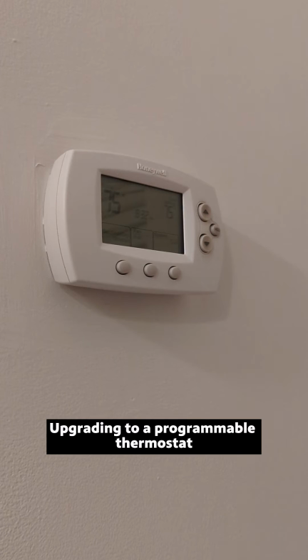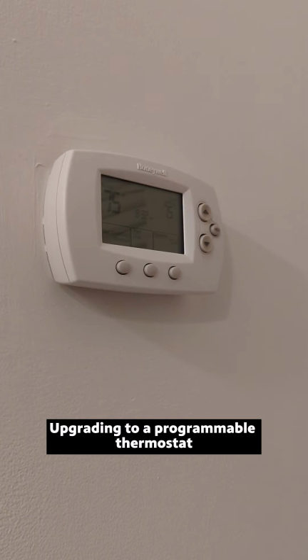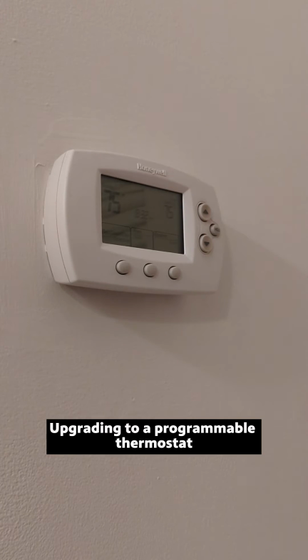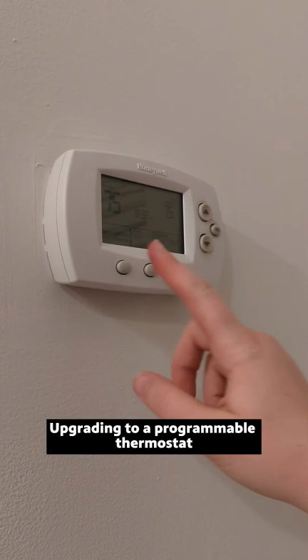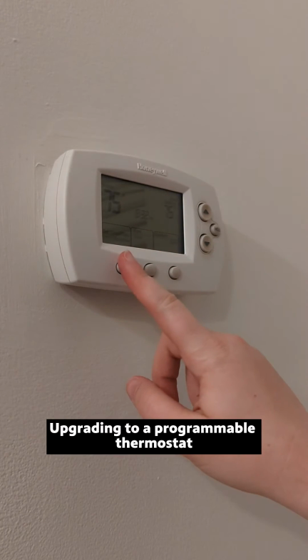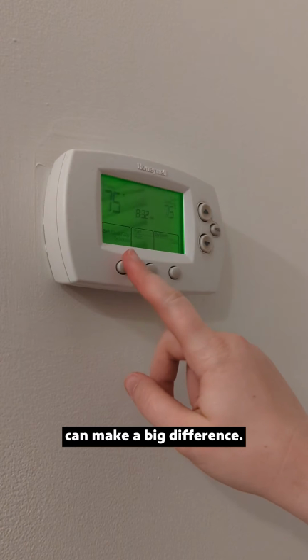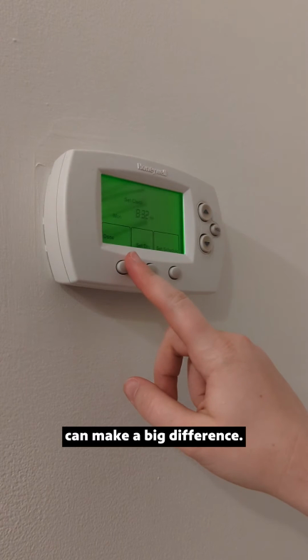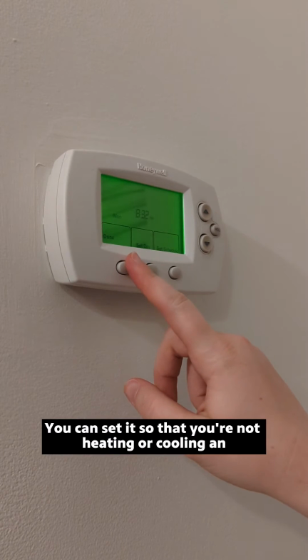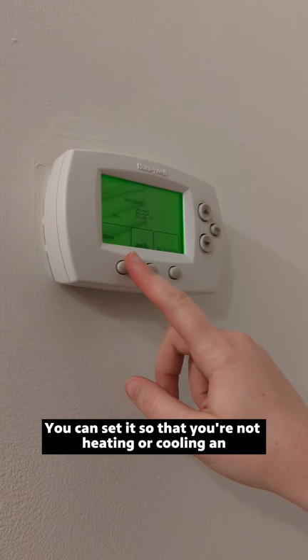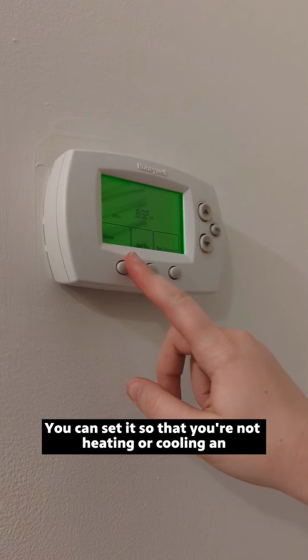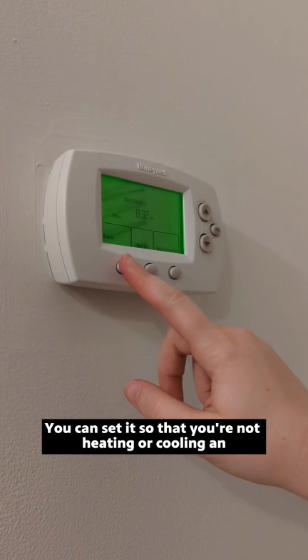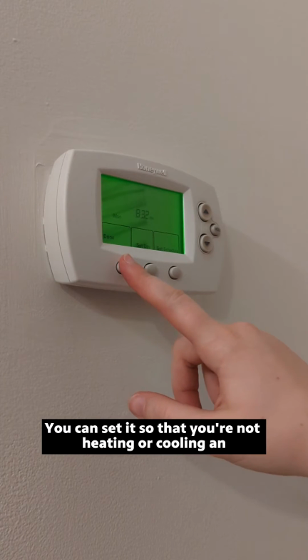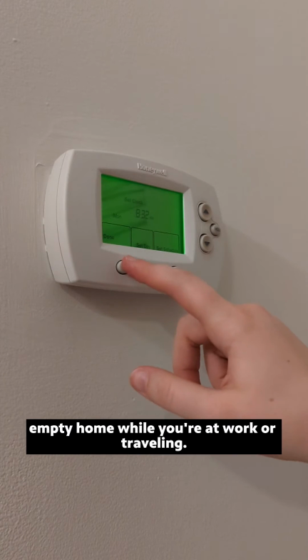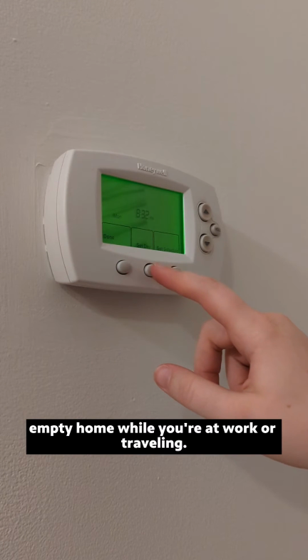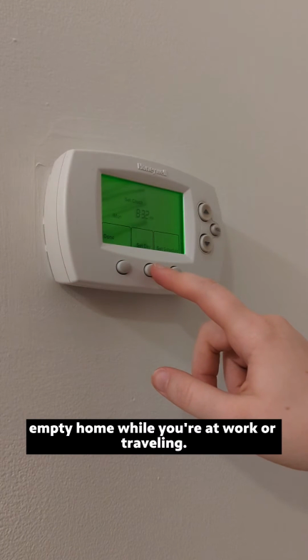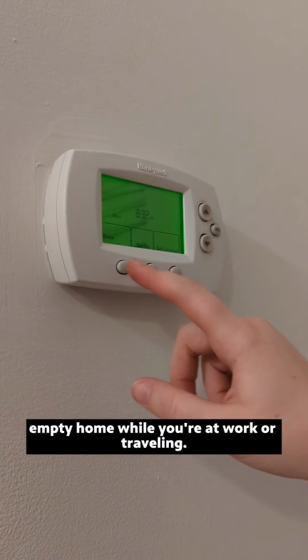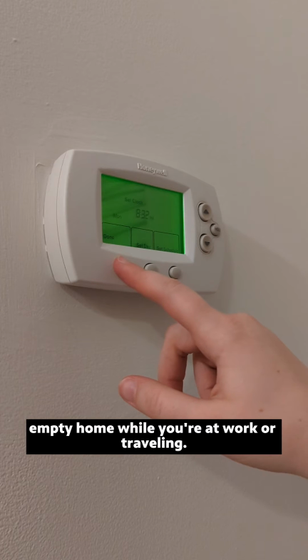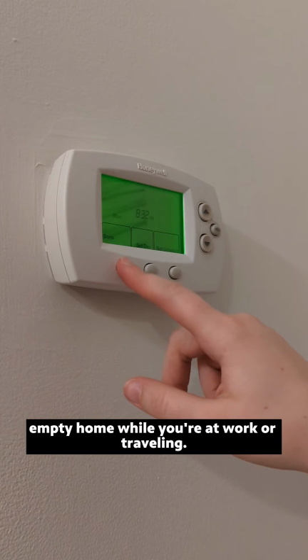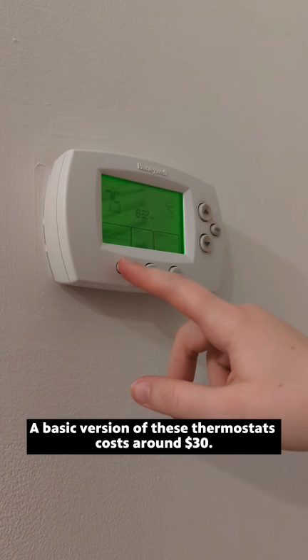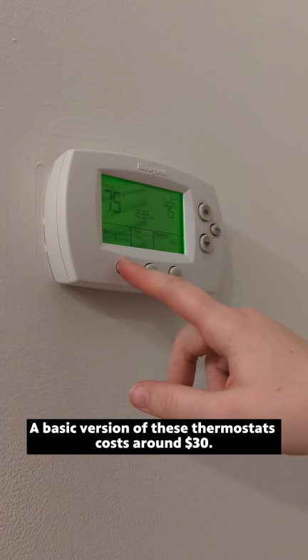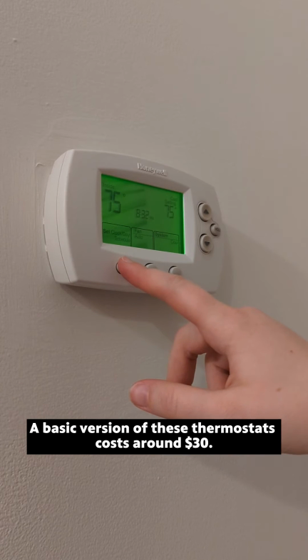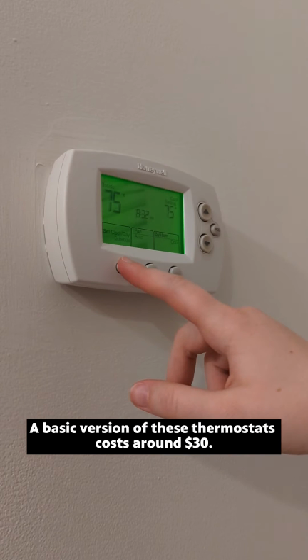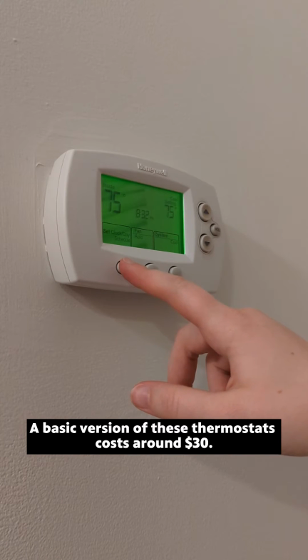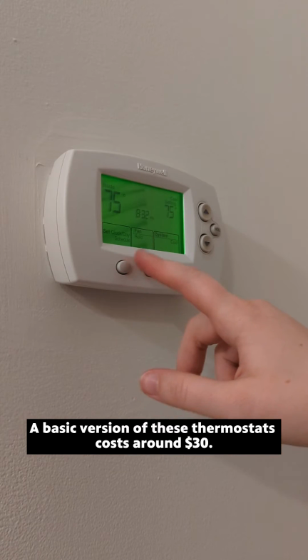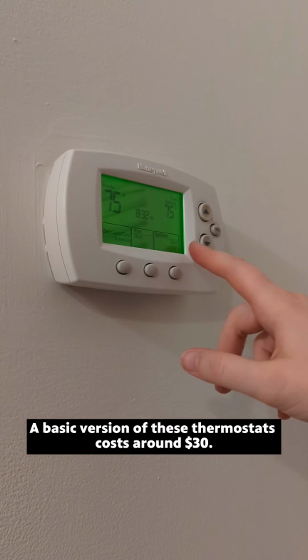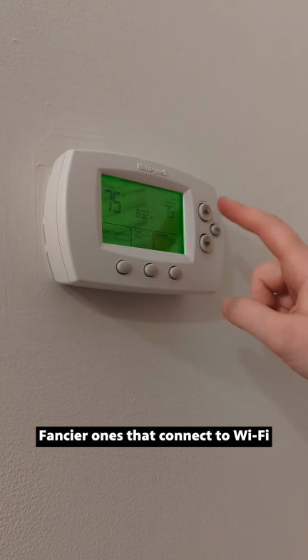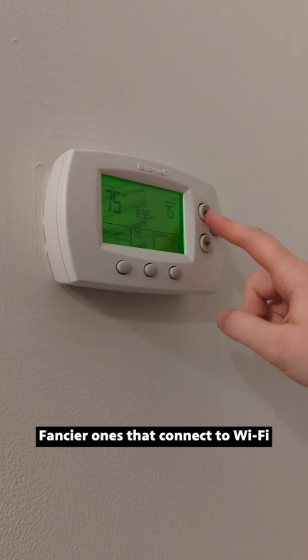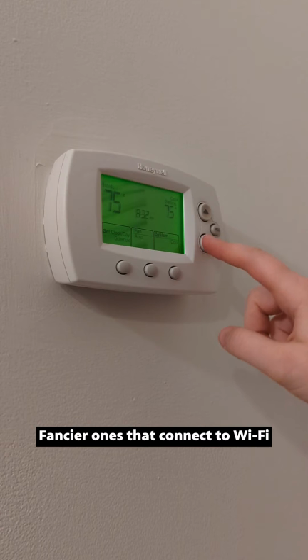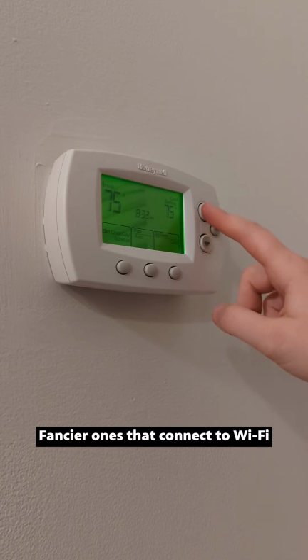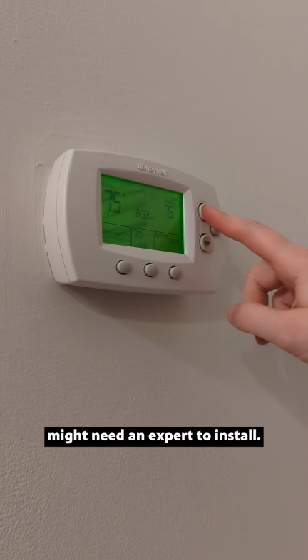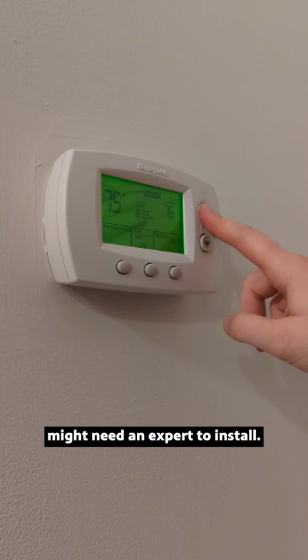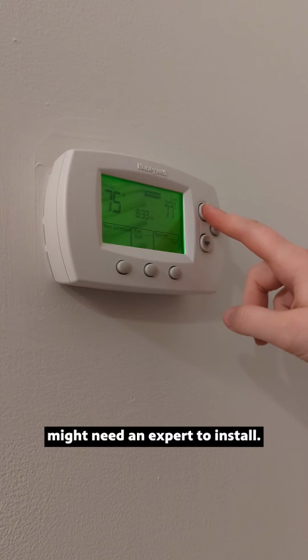Upgrading to a programmable thermostat can make a big difference. You can set it so that you're not heating or cooling an empty home while you're at work or traveling. A basic version of these thermostats costs around $30. Fancier ones that connect to Wi-Fi might need an expert to install.